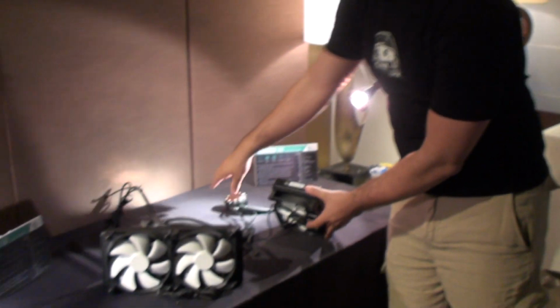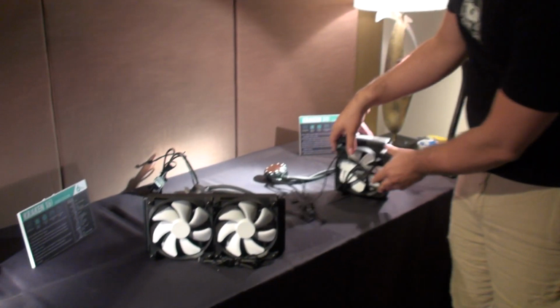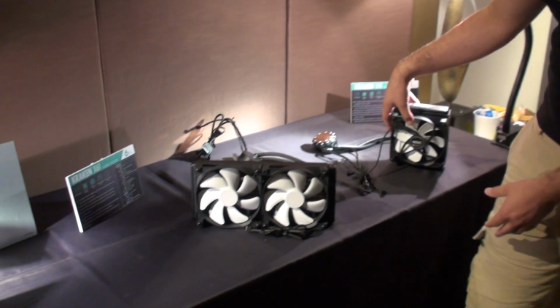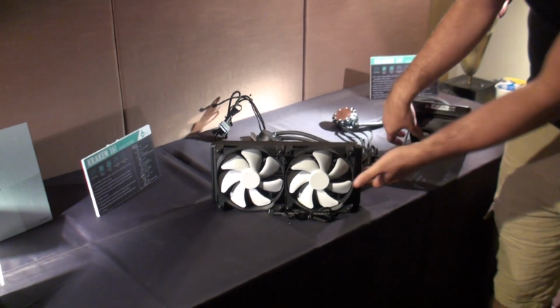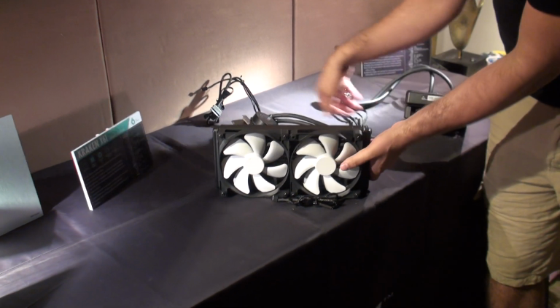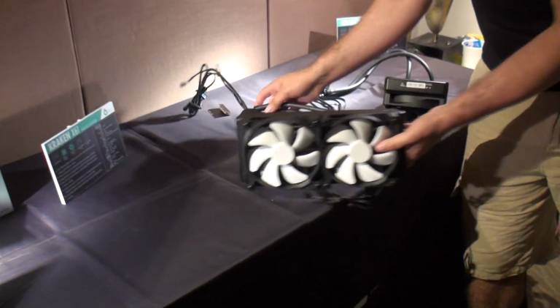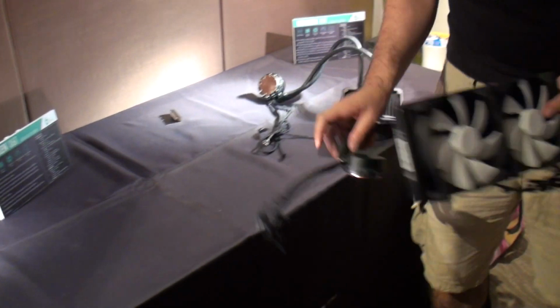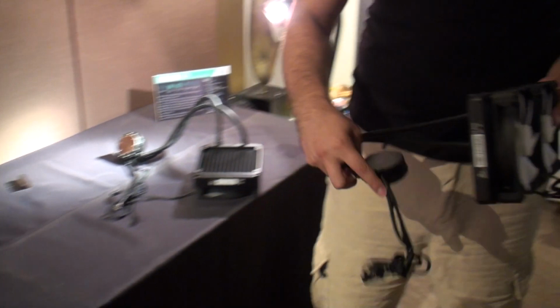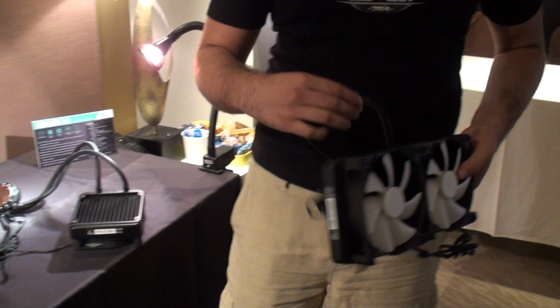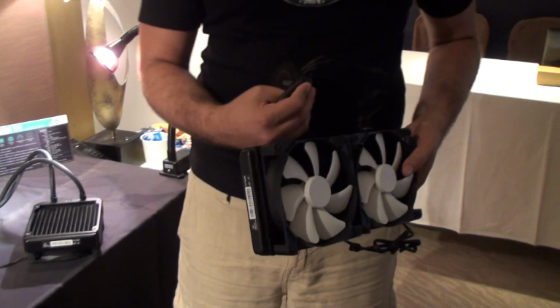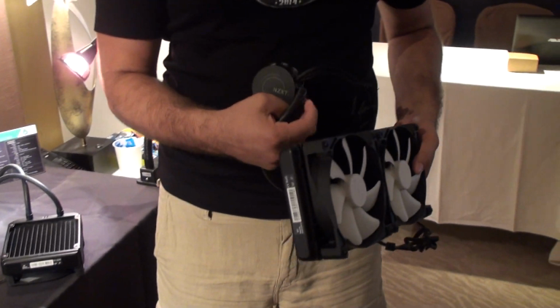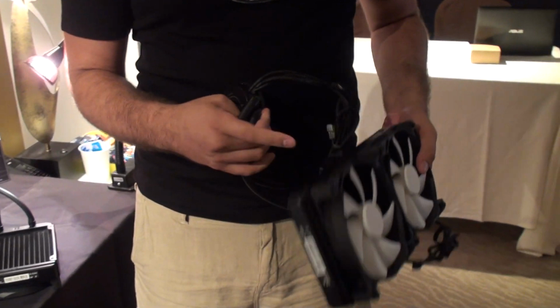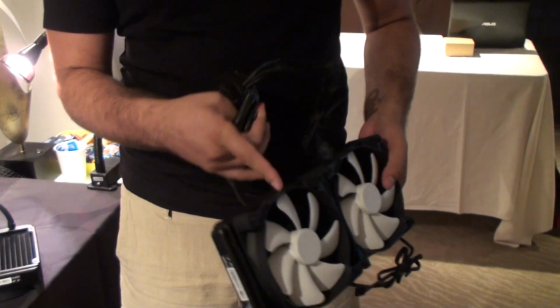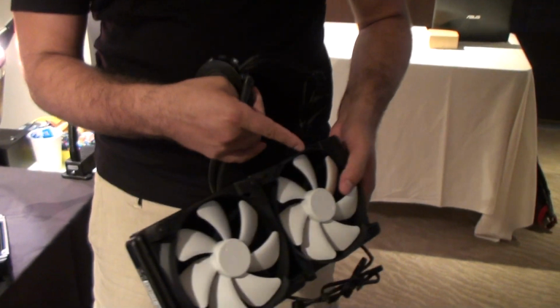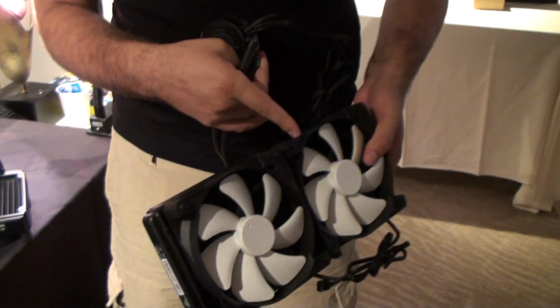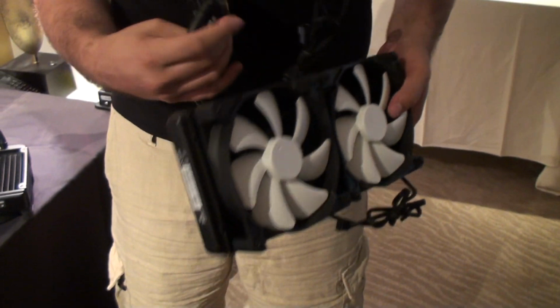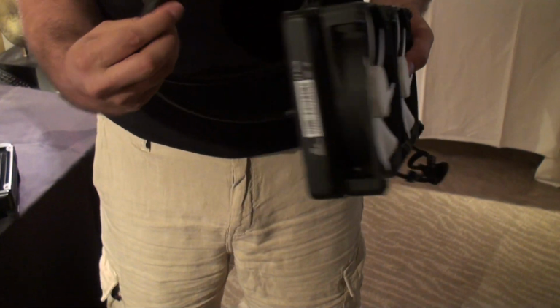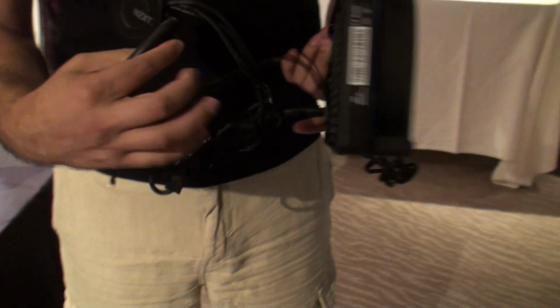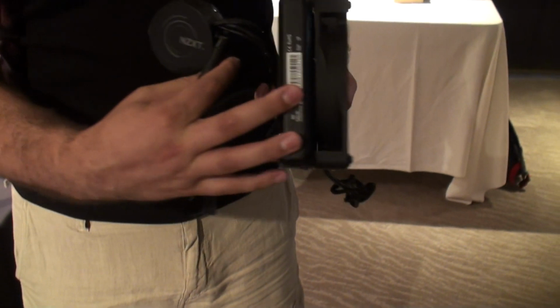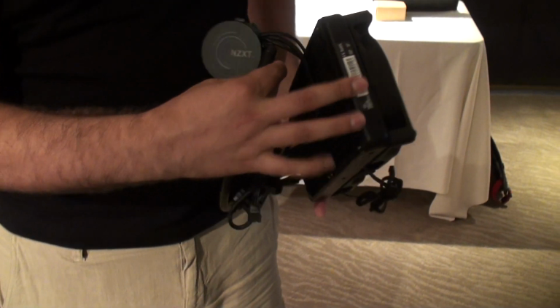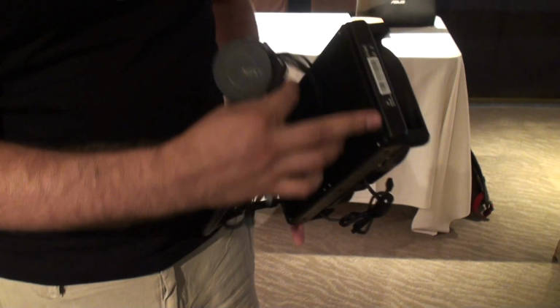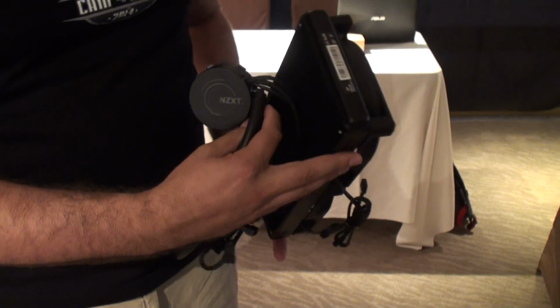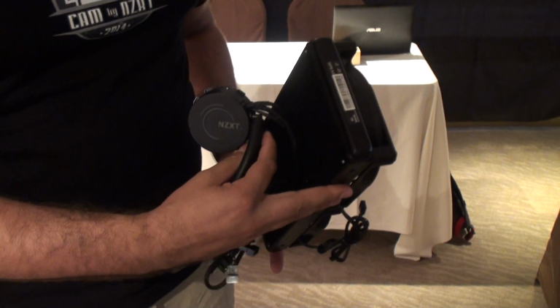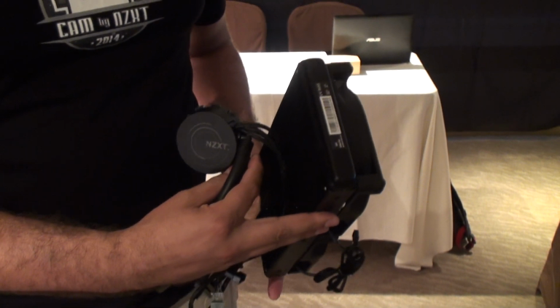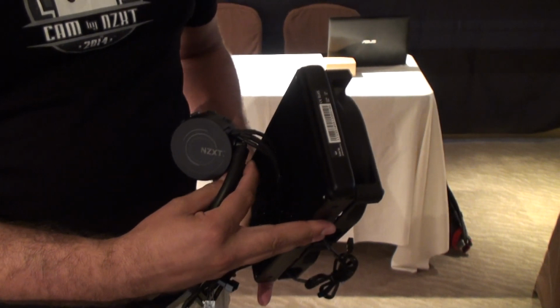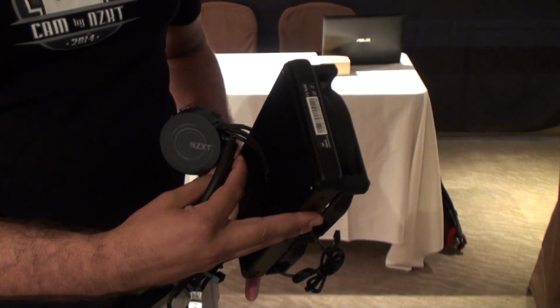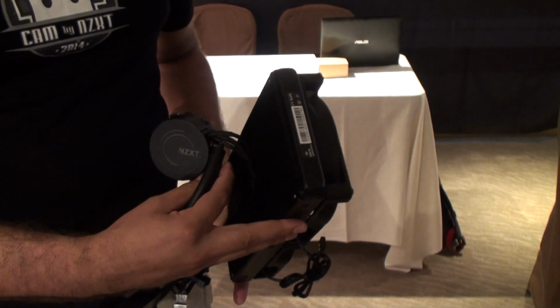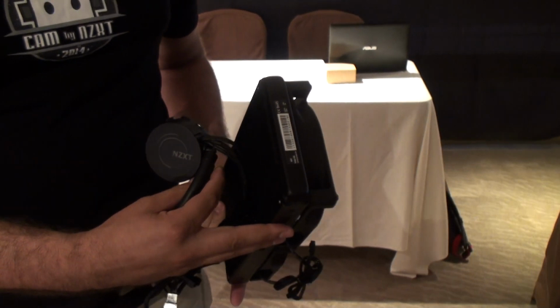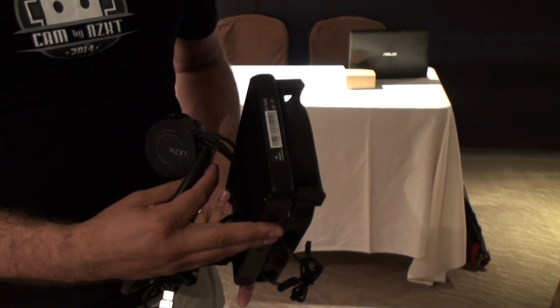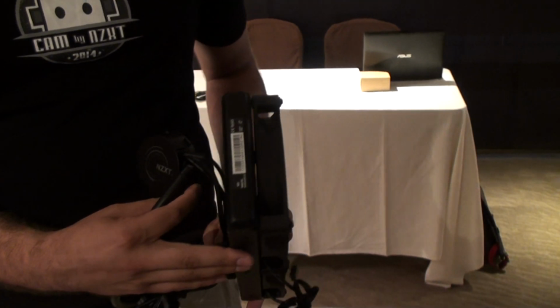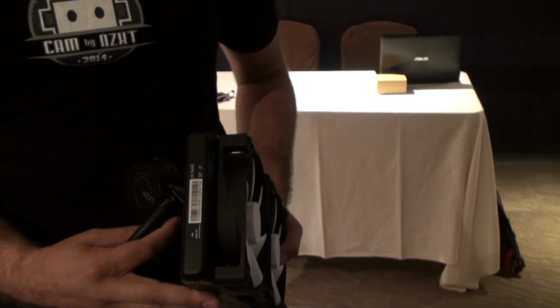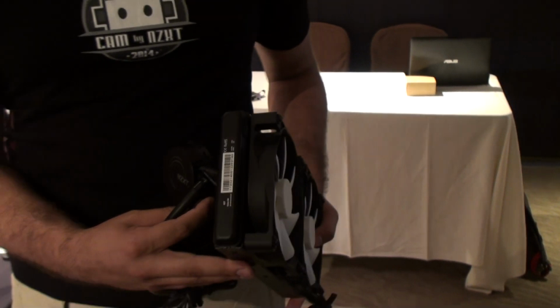On the 280 side, we have the same pump, the same revised fans, and then our battle-tested 280mm radiator. It comes with the same software control with CAM.